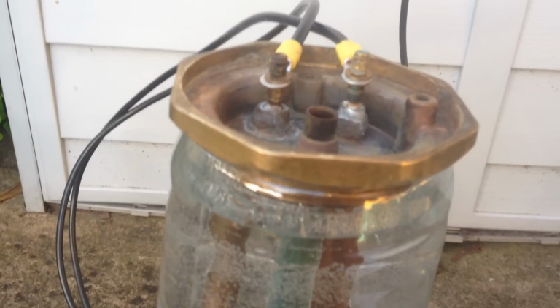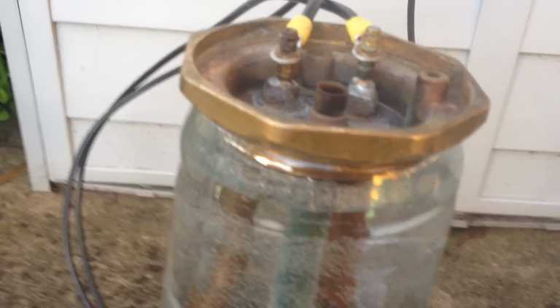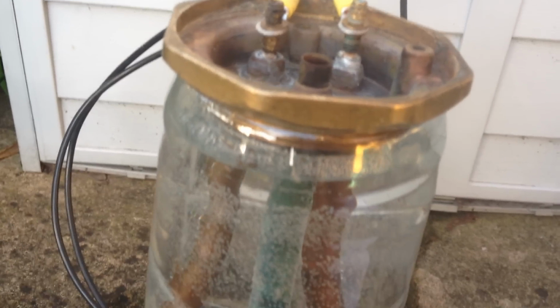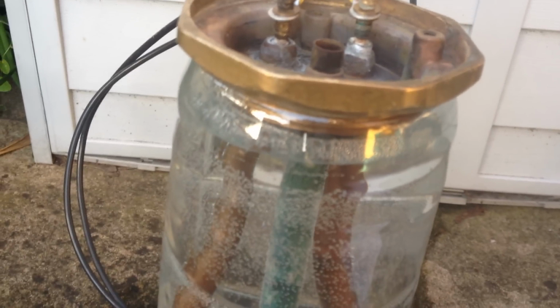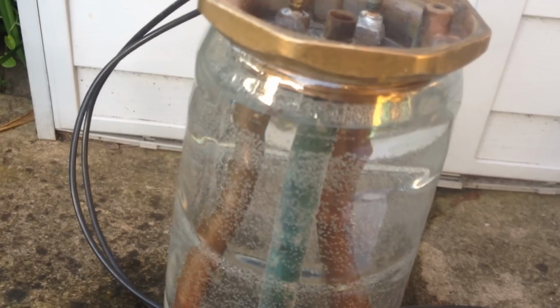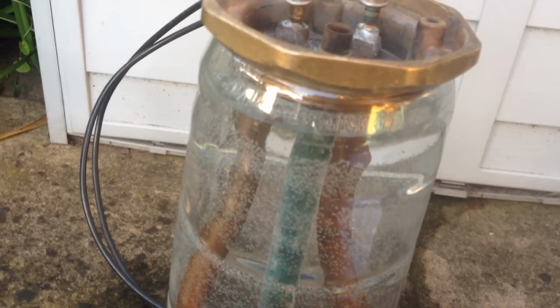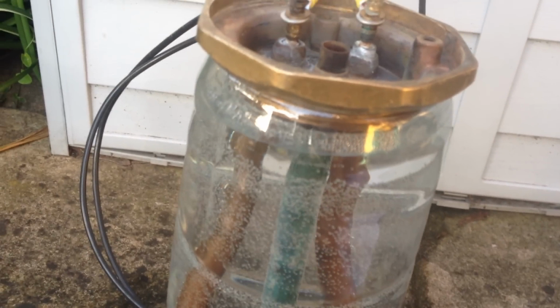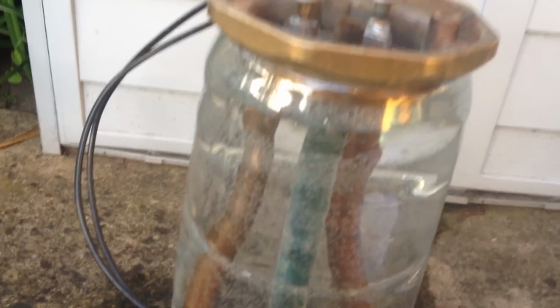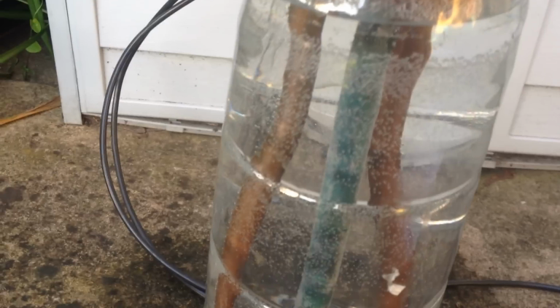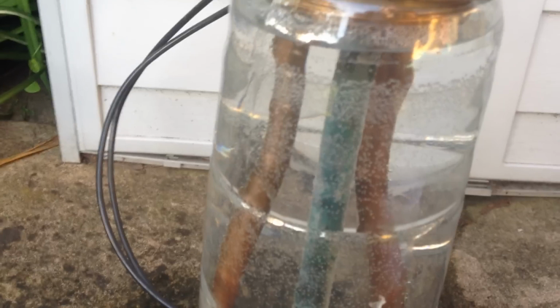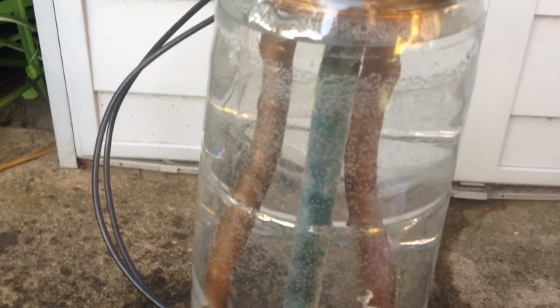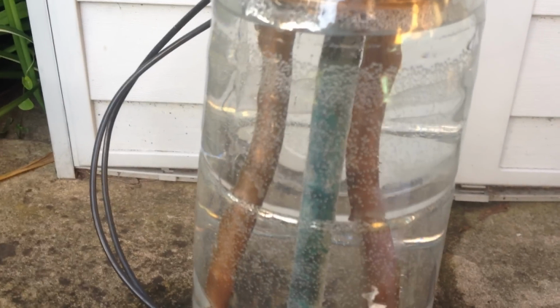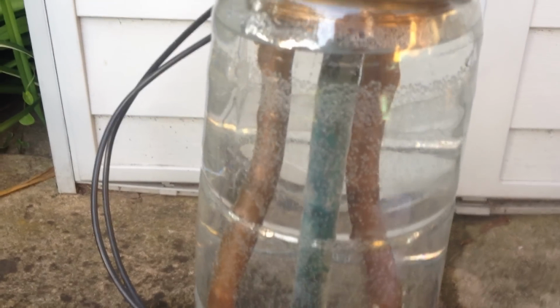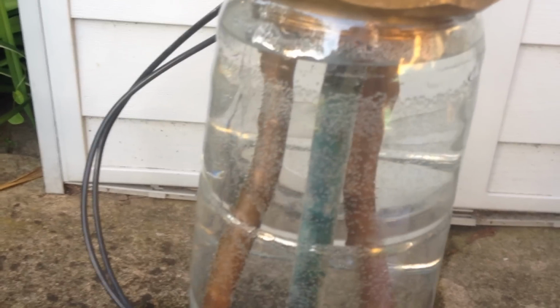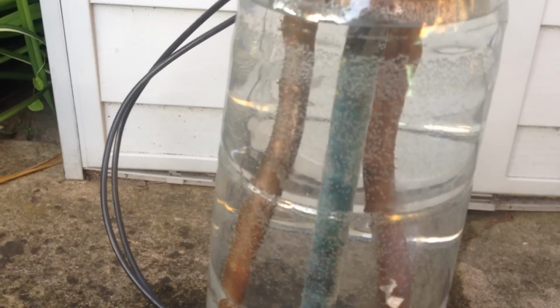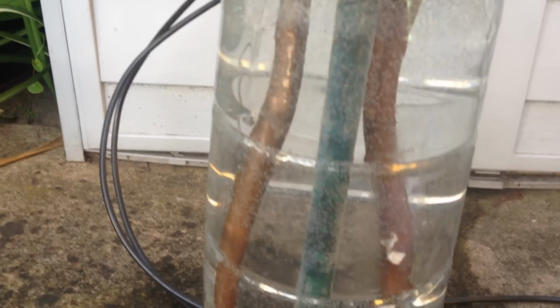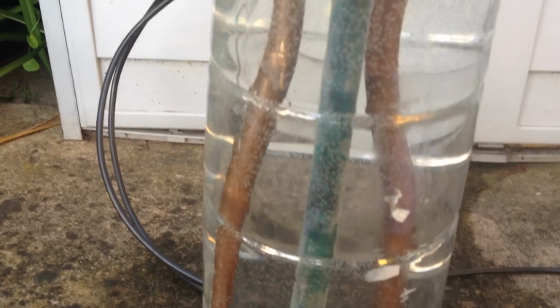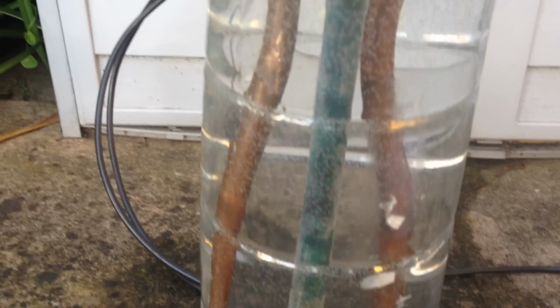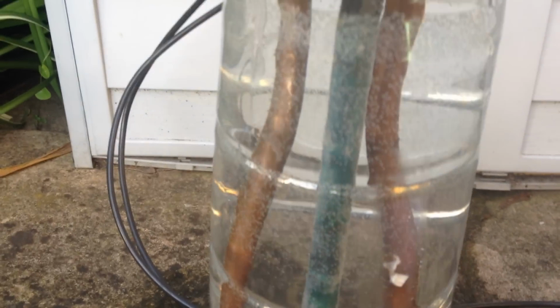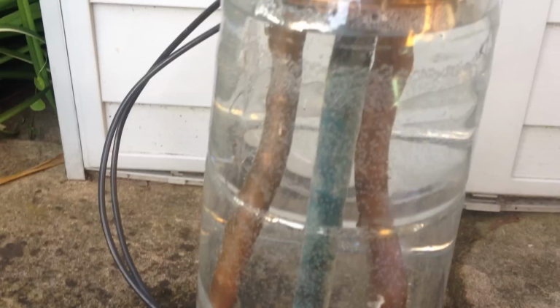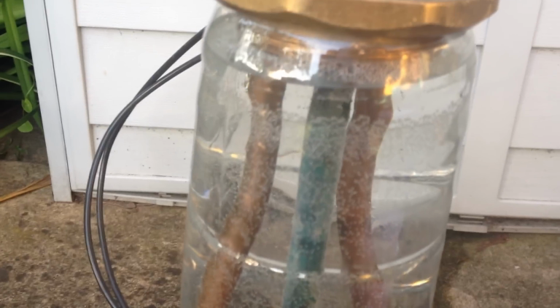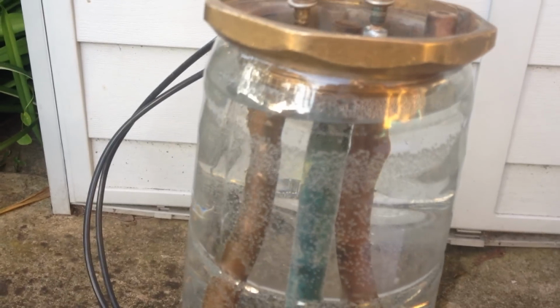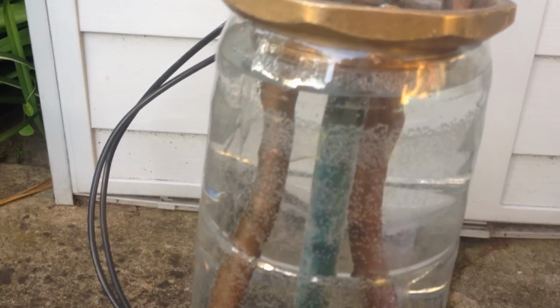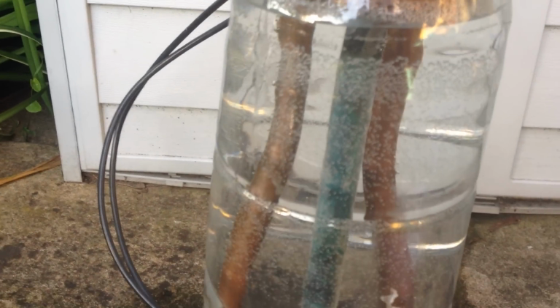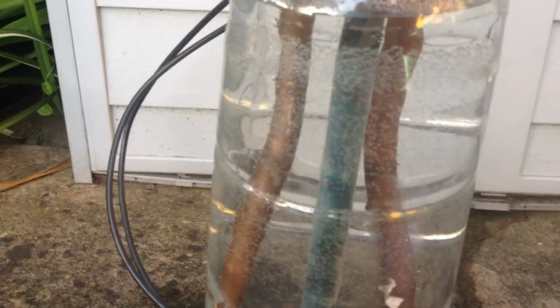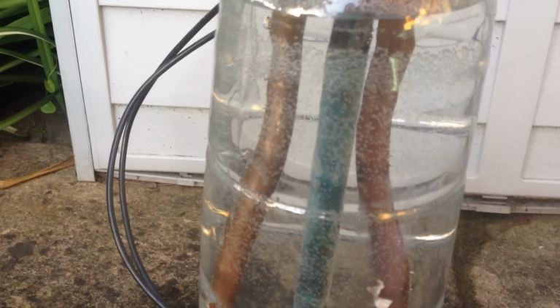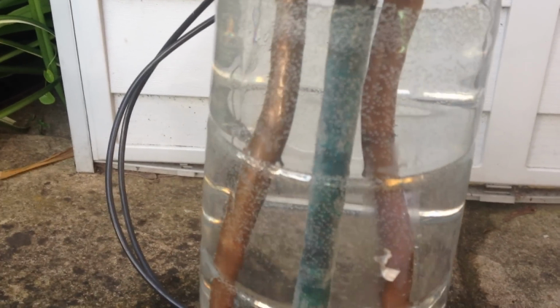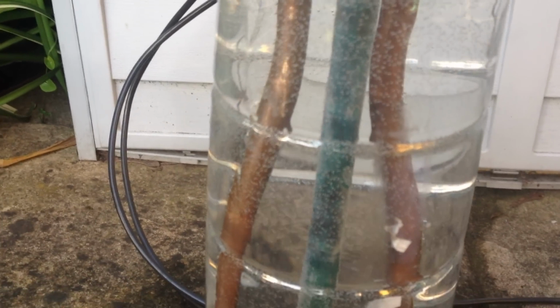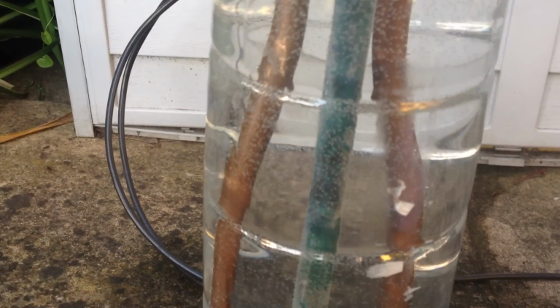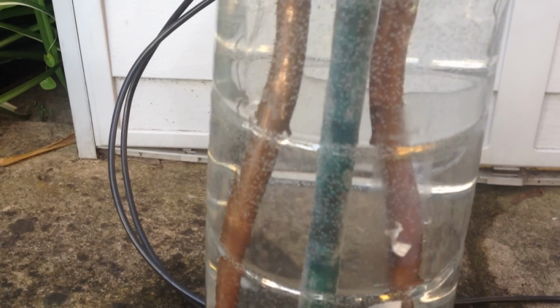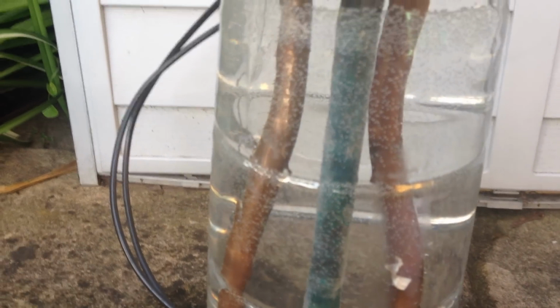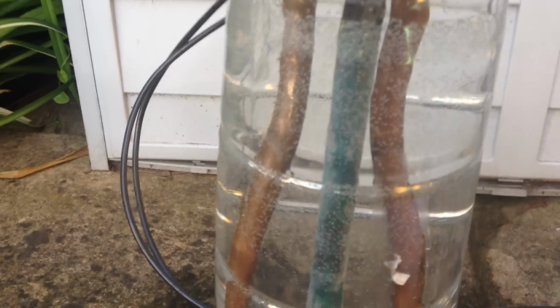8mm copper tube — that was the original size. They might vary, but 8mm copper tube. It looks a bit thicker with water in it; it's magnified.